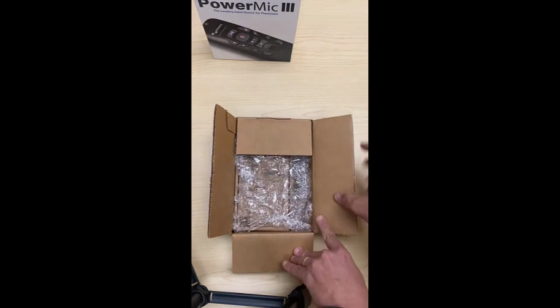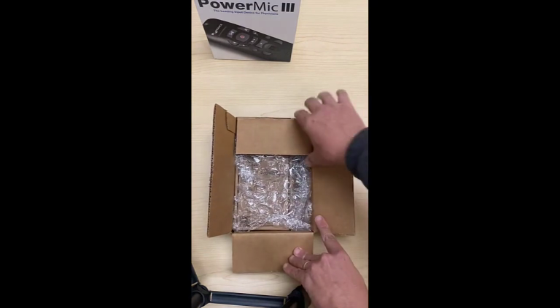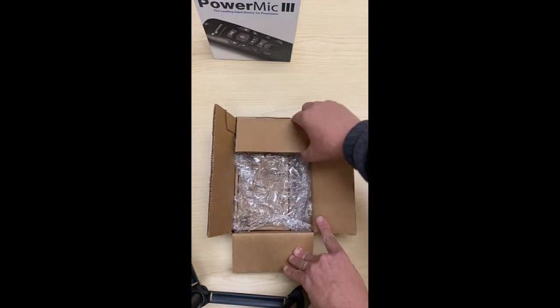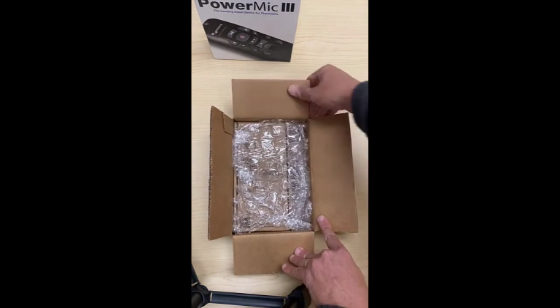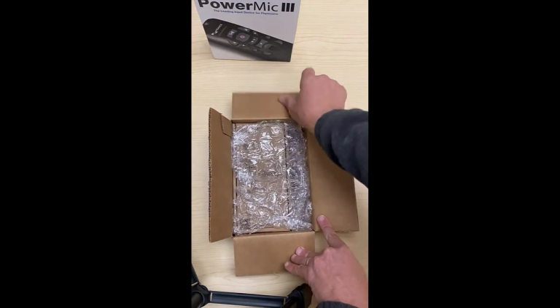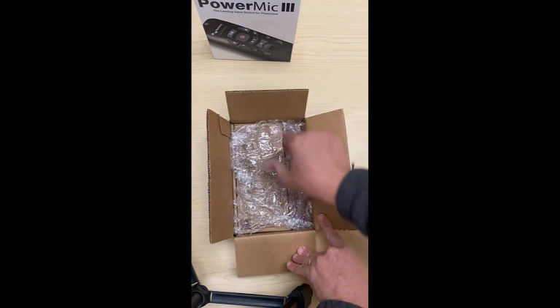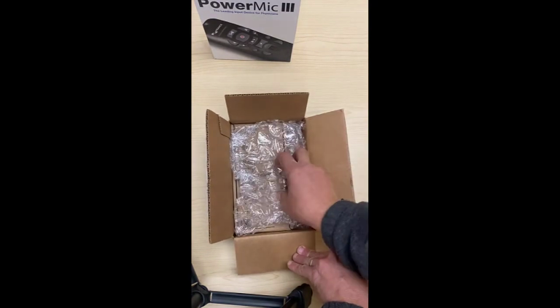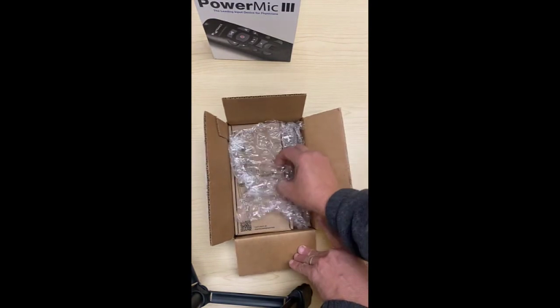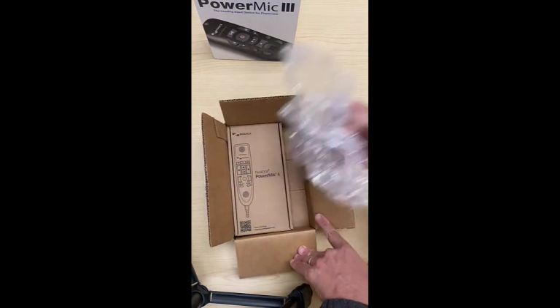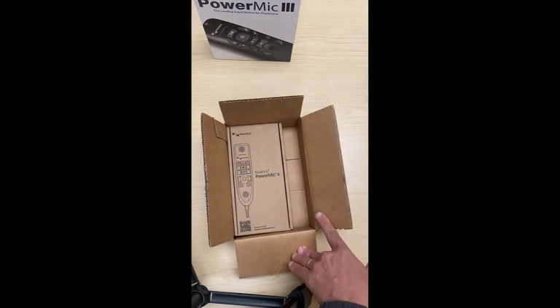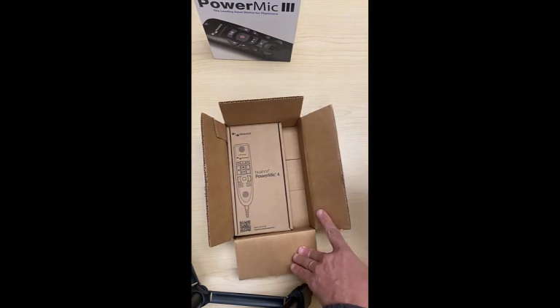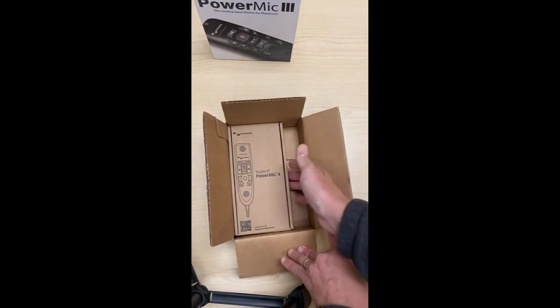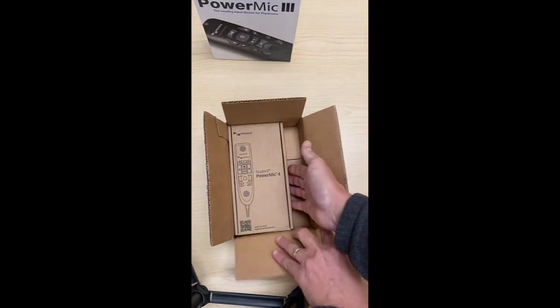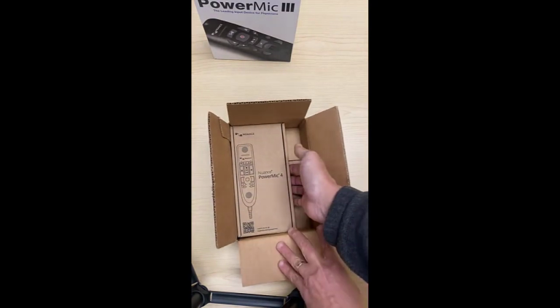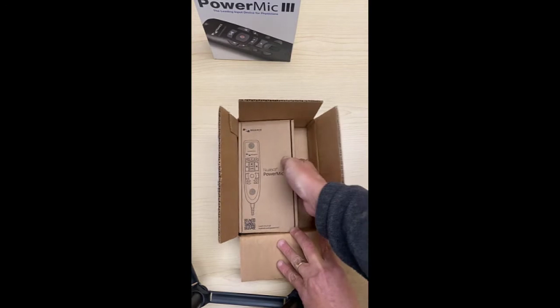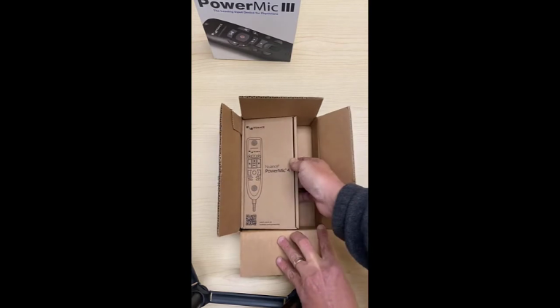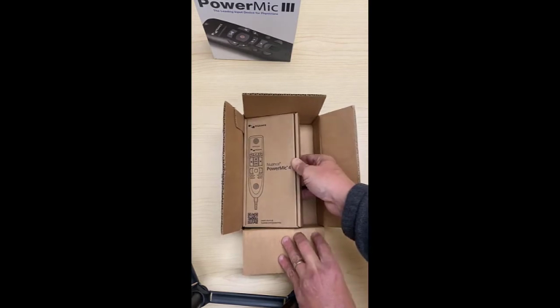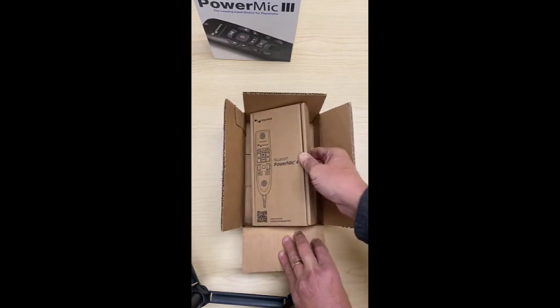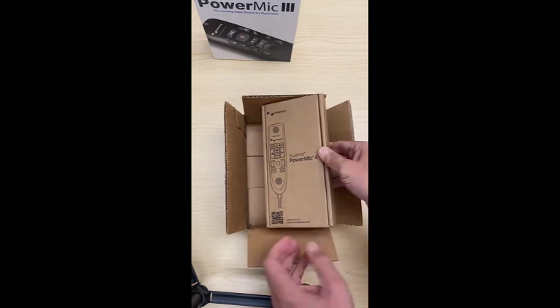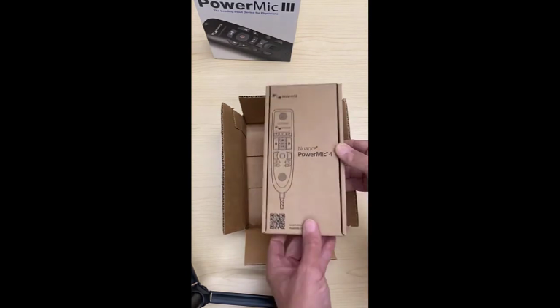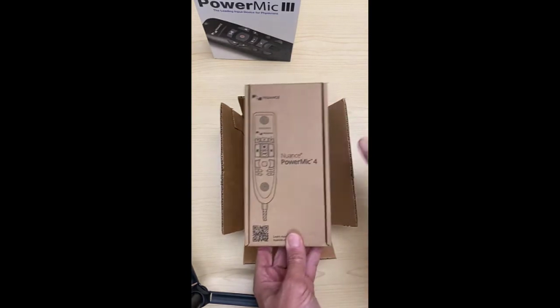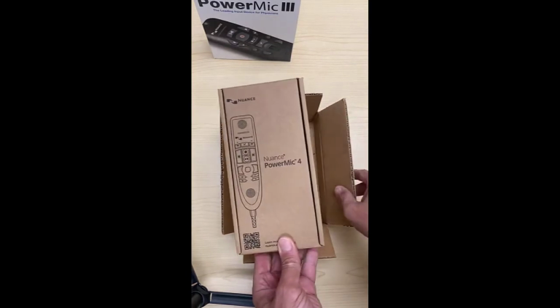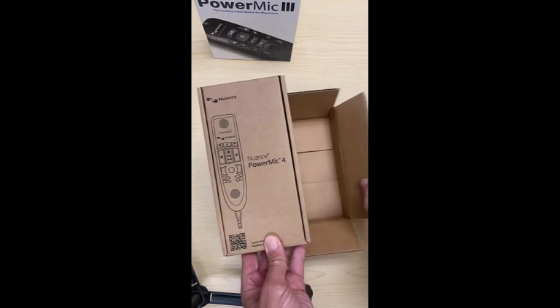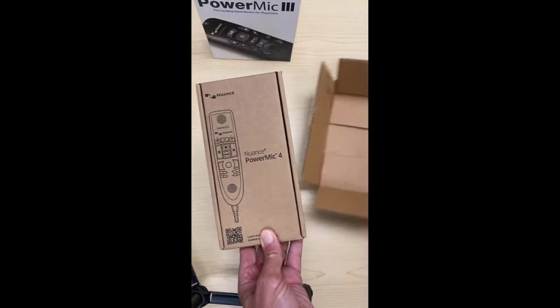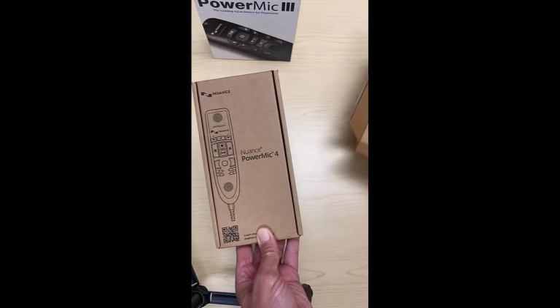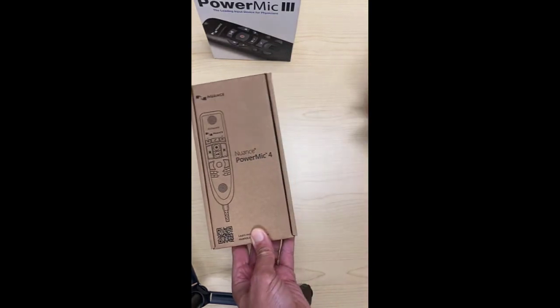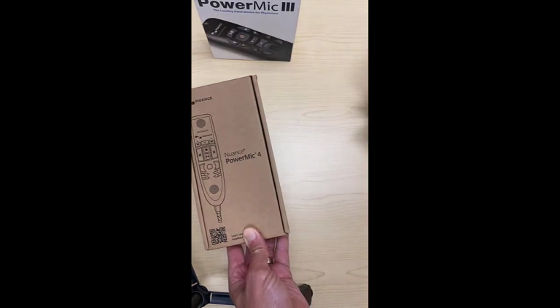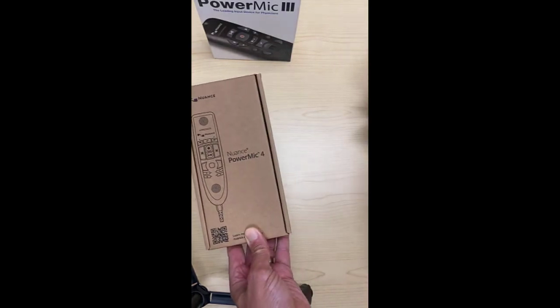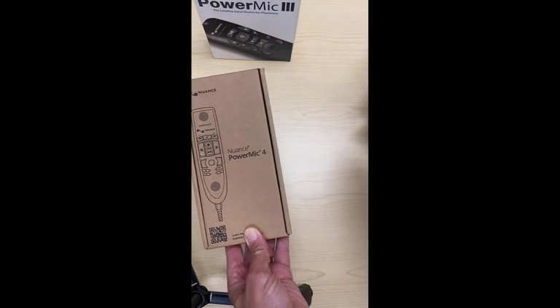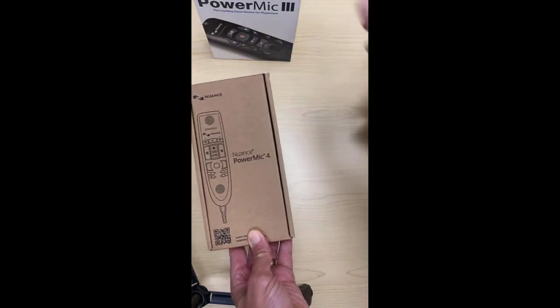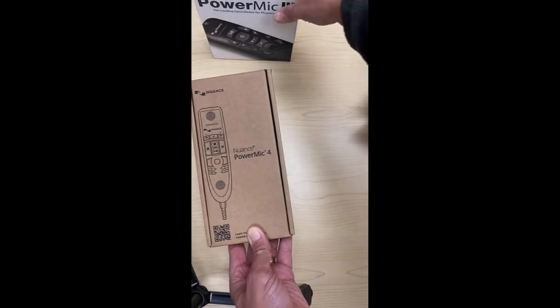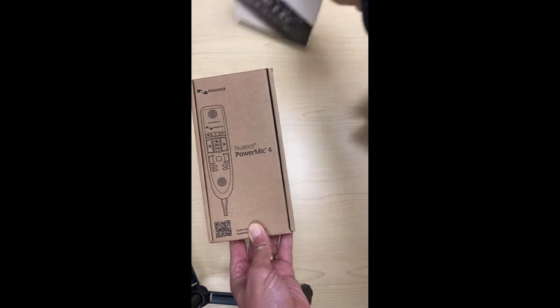Wow, look at this — it's a much more compact package of the Power Mic 4.